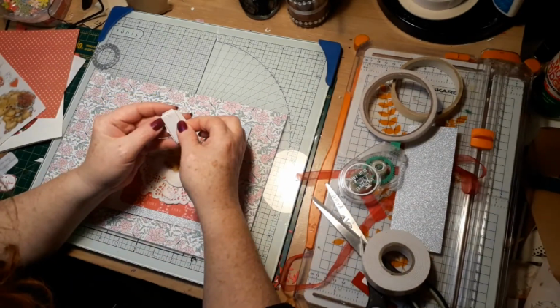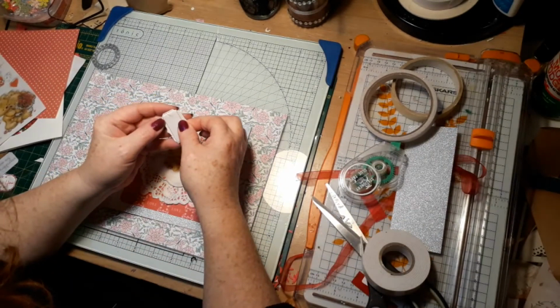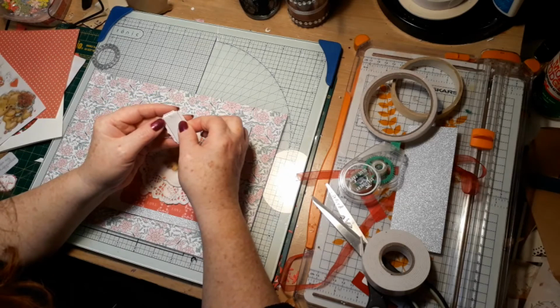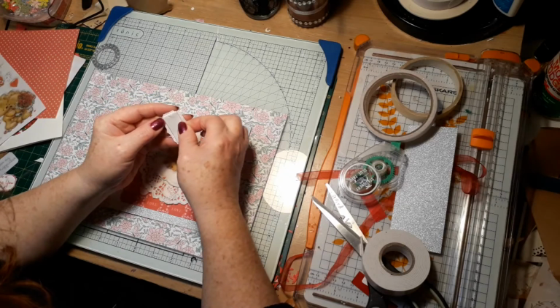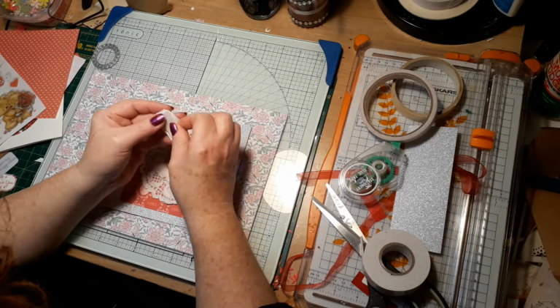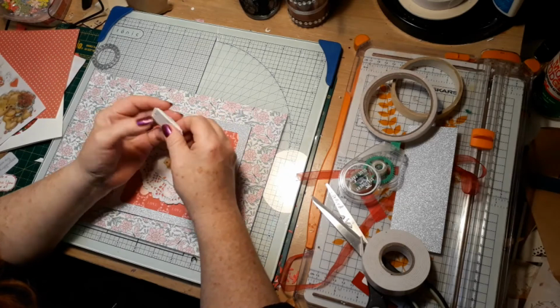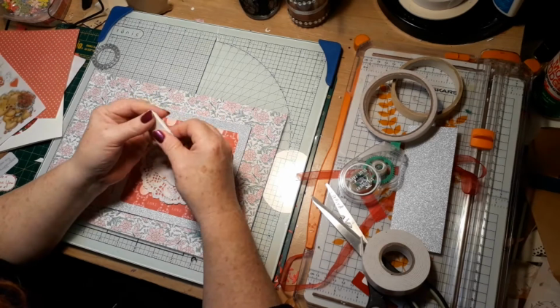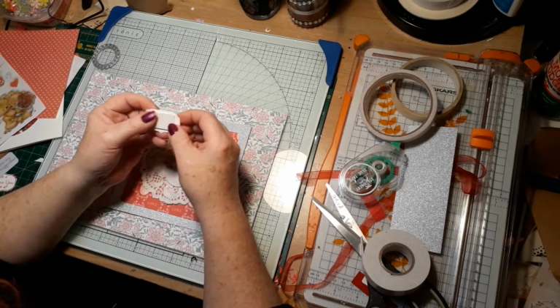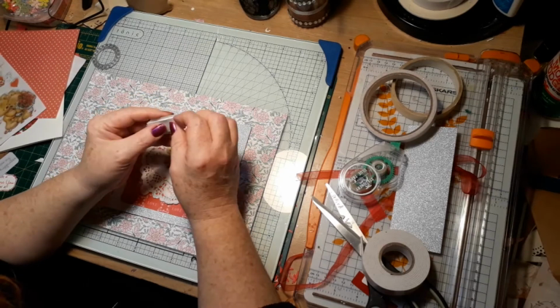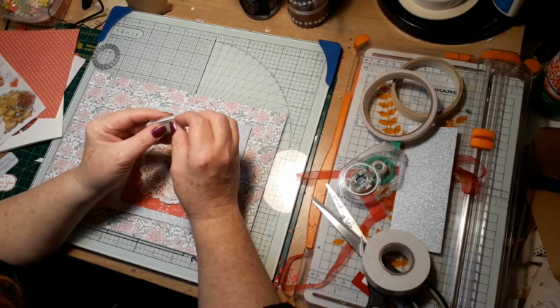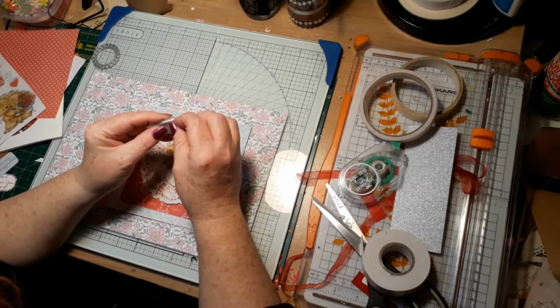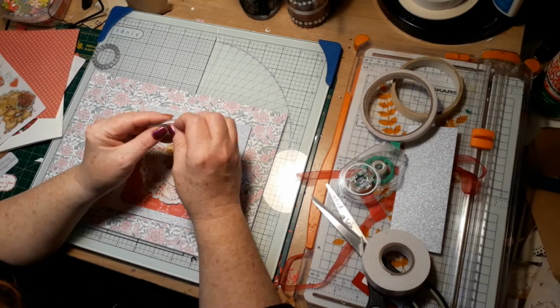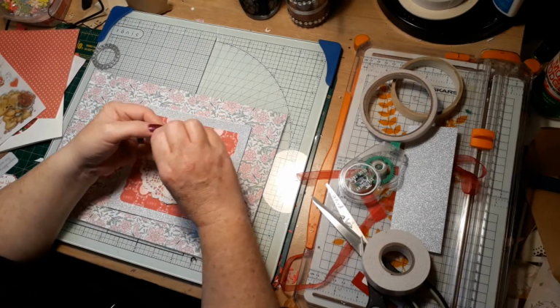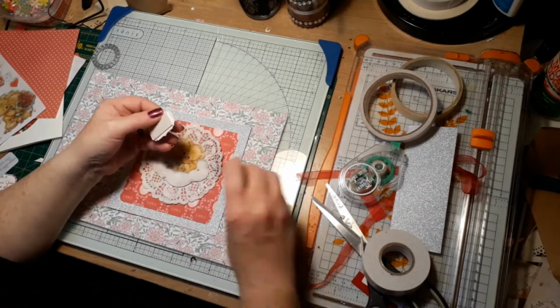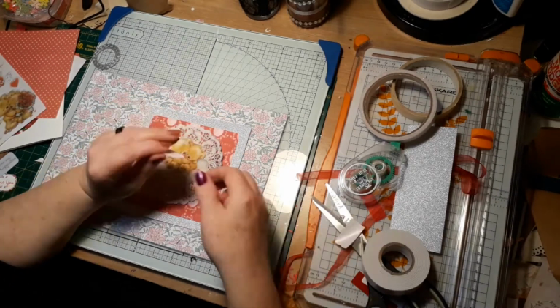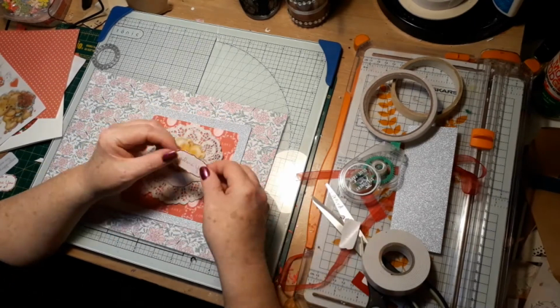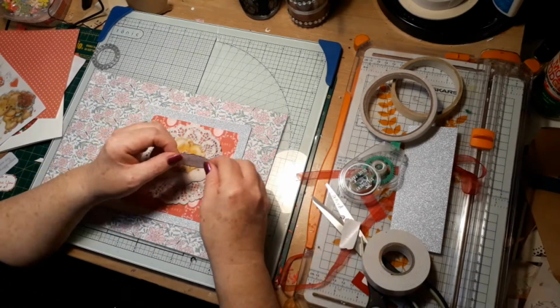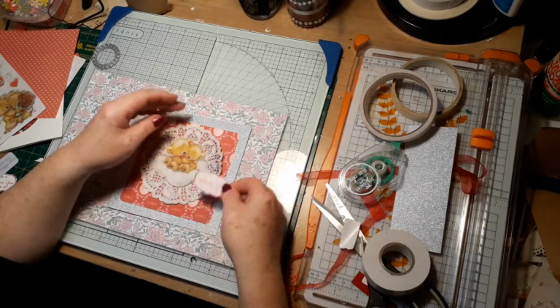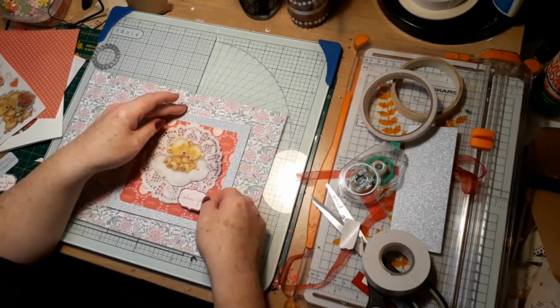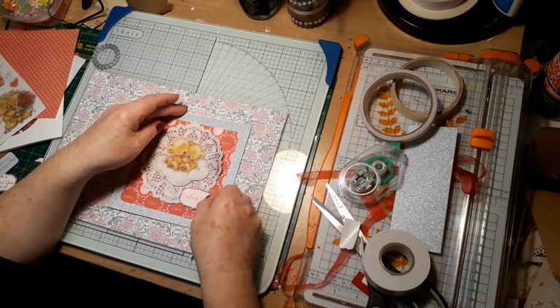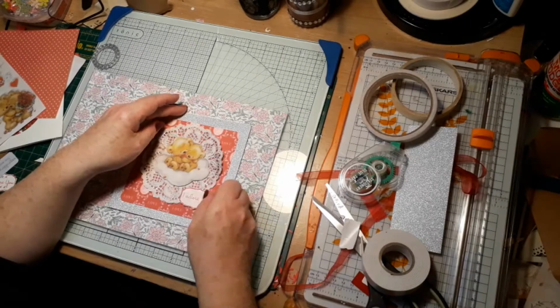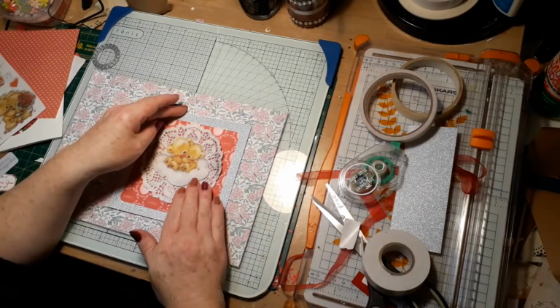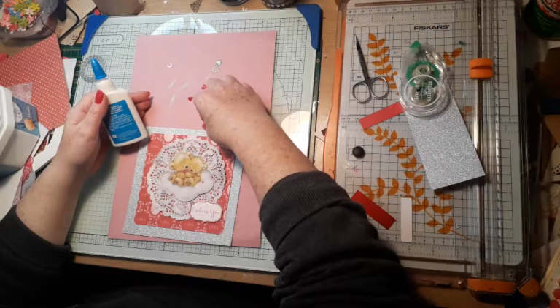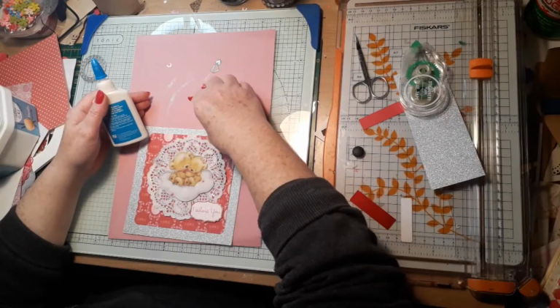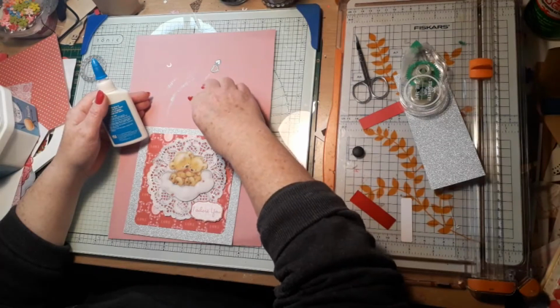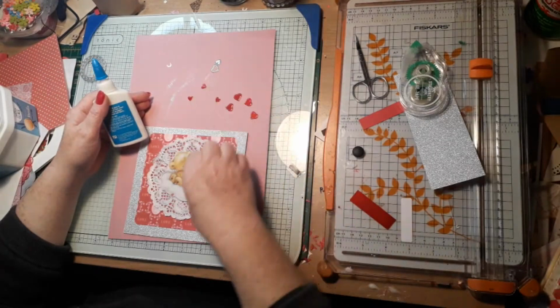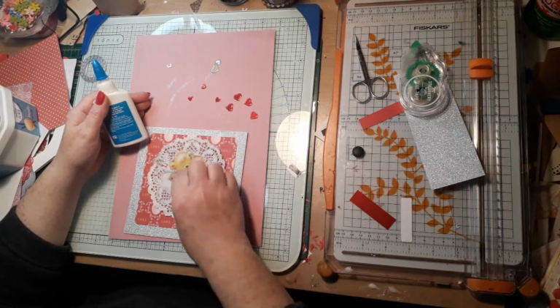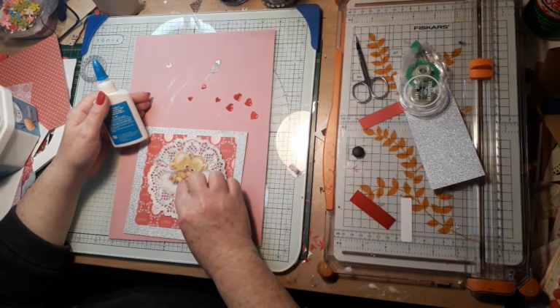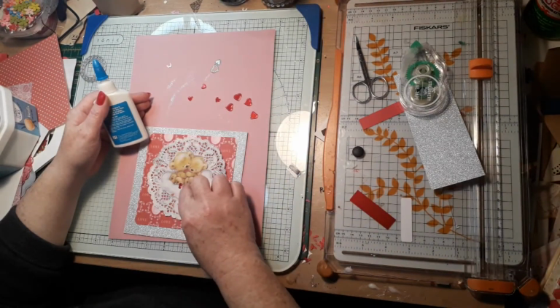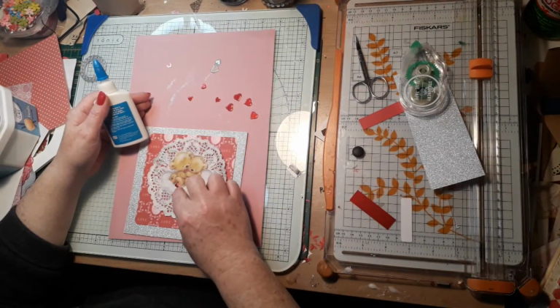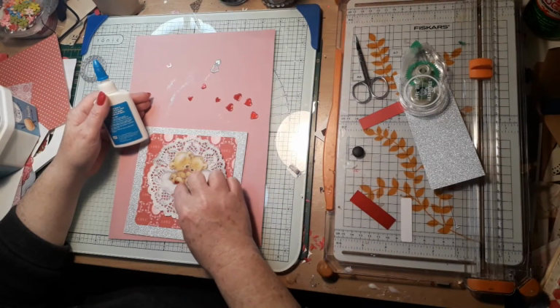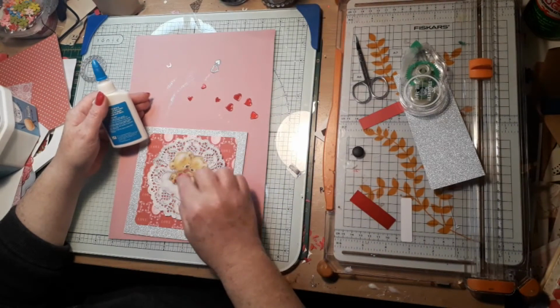Once that was done, I cut some little hearts from red mirror cardstock and used them as embellishments on the card.